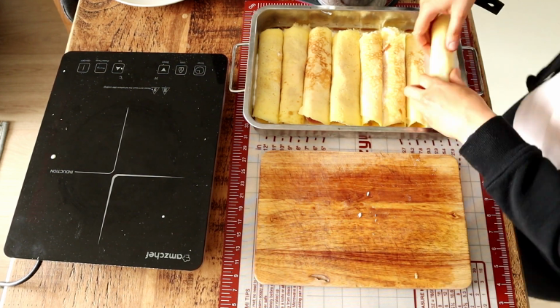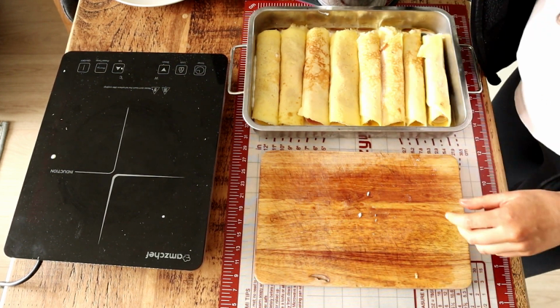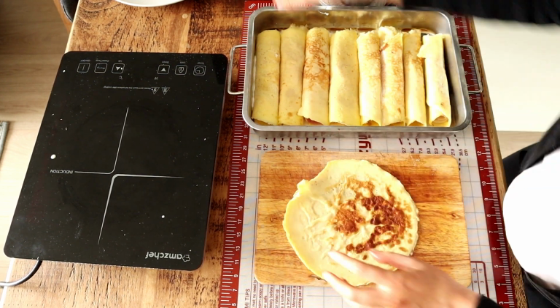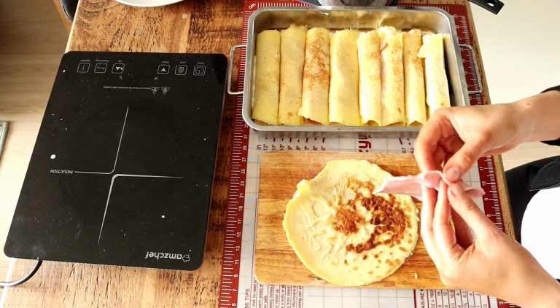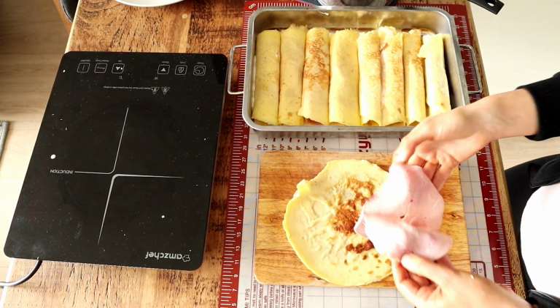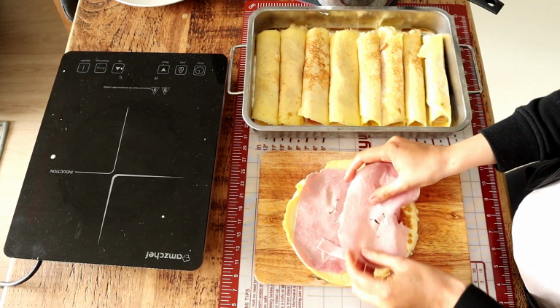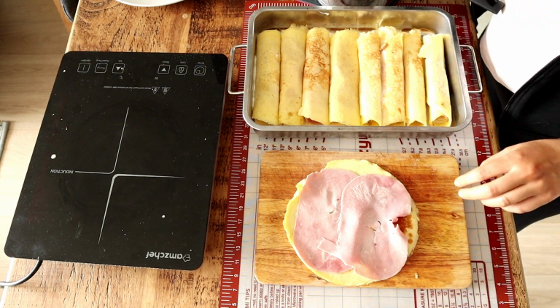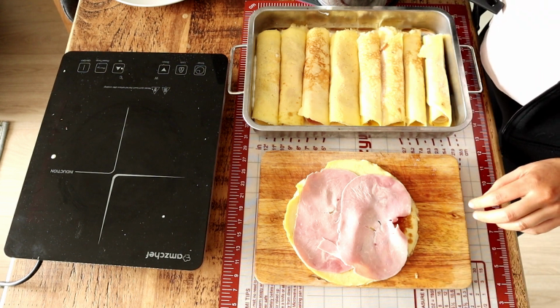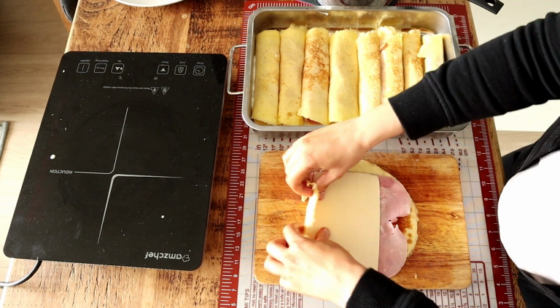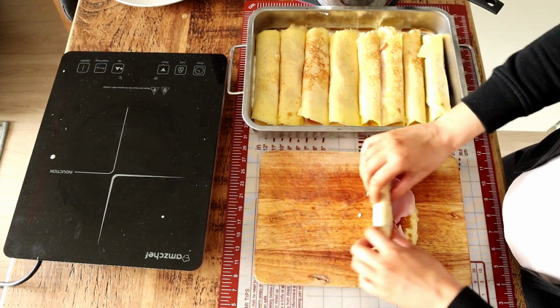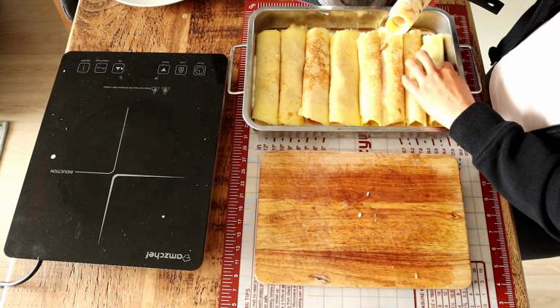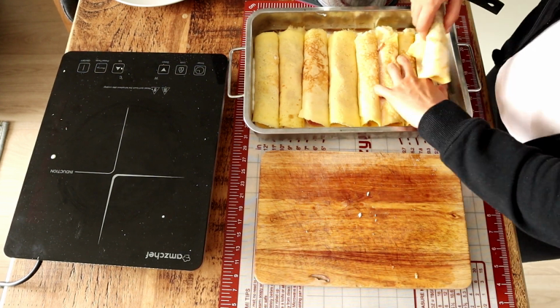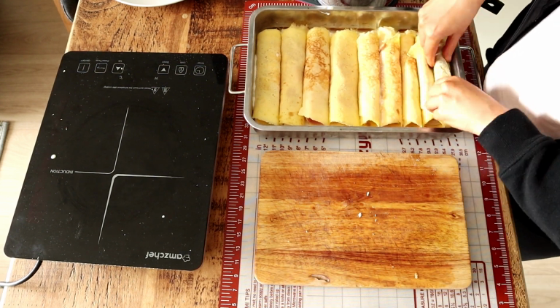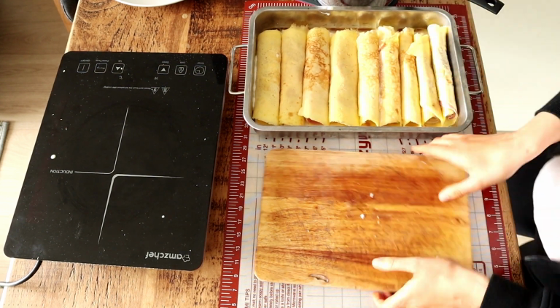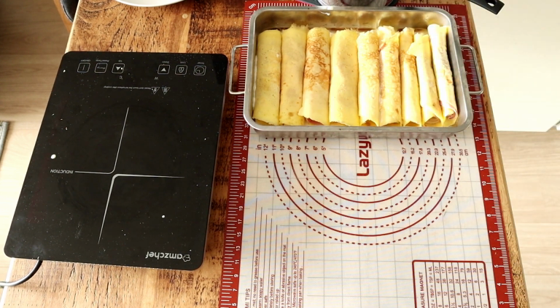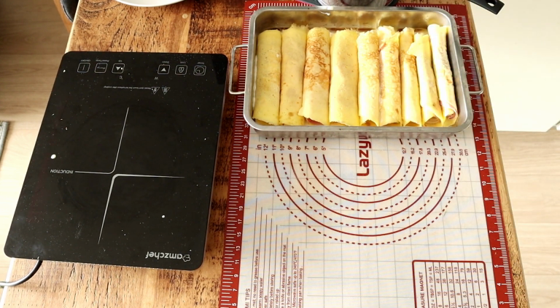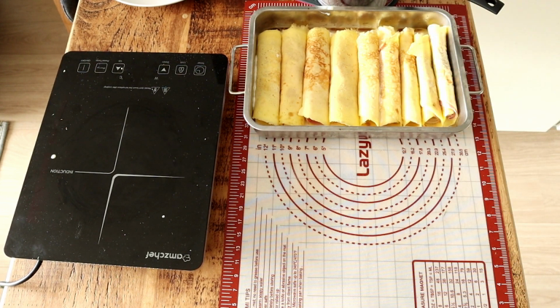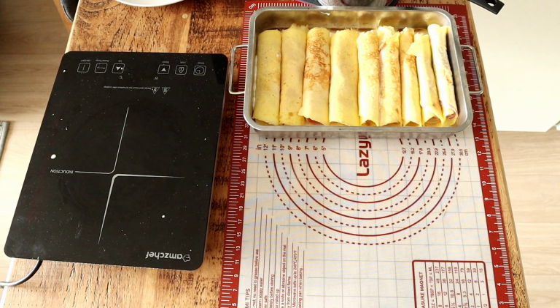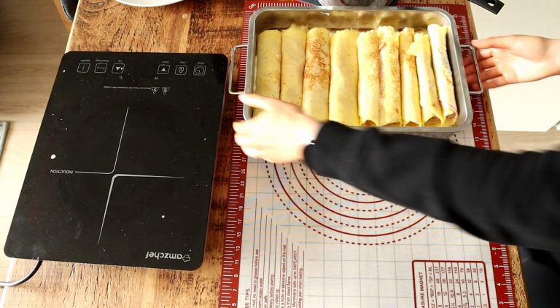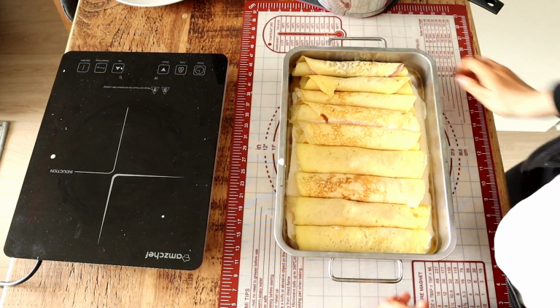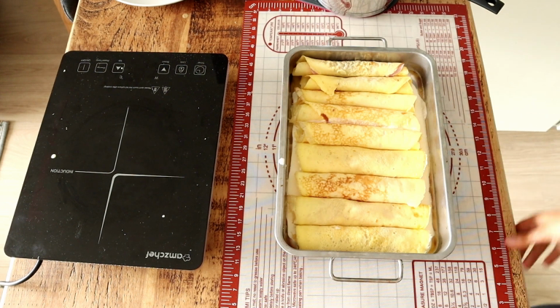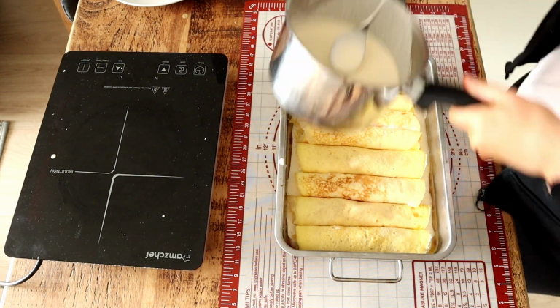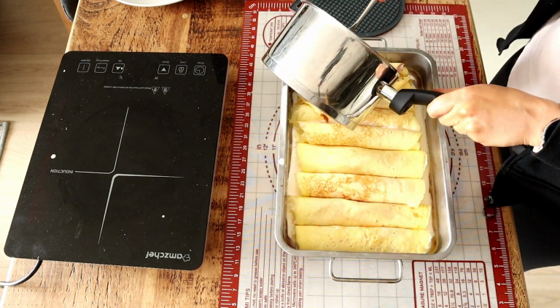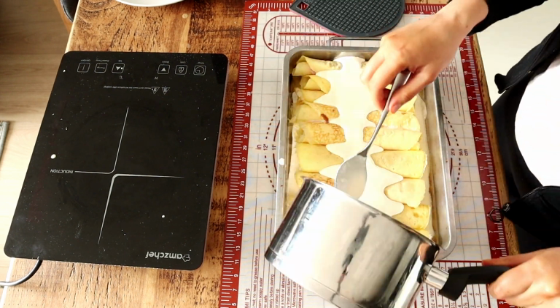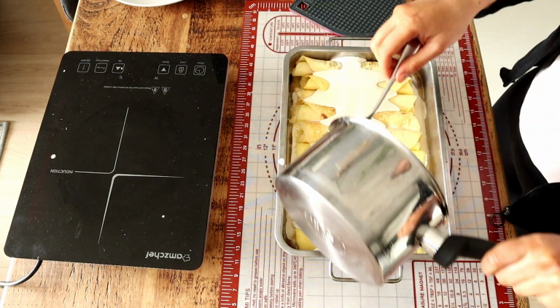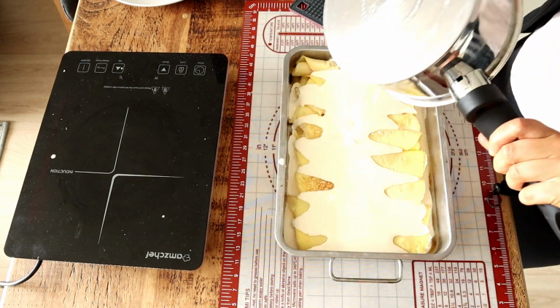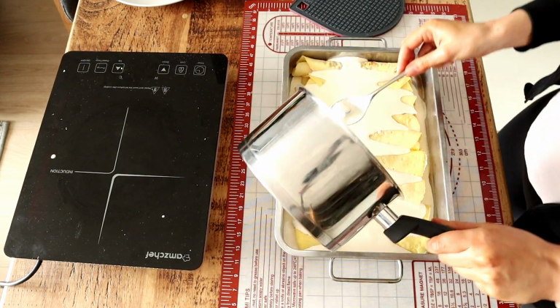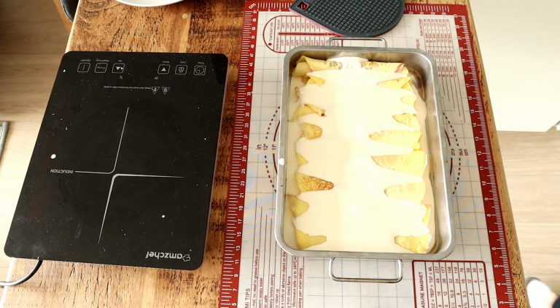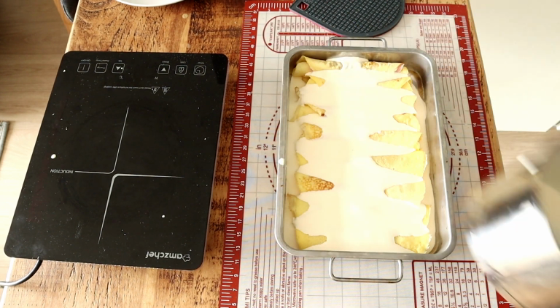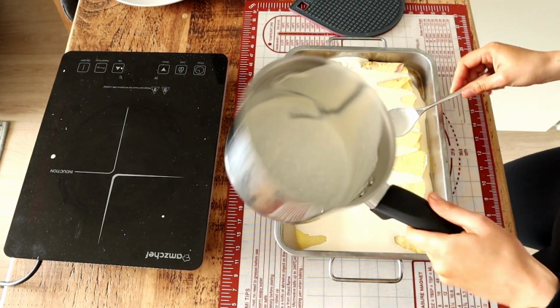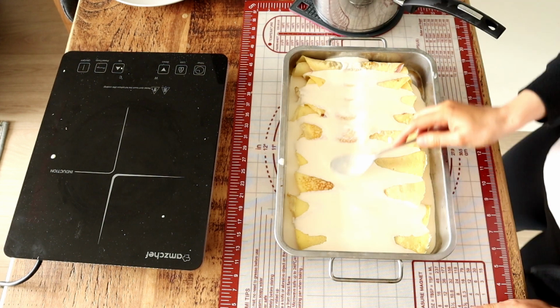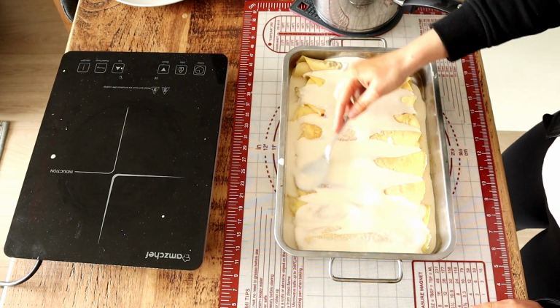Then I pour the remaining sauce on top, and I added some Parmesan cheese, and I baked it at 180 degrees Celsius until it was bubbly and melty. Everything is already cooked, so there's no need to leave it in the oven for ages — 15 minutes will do just fine.